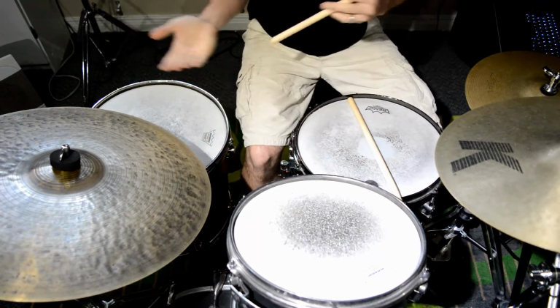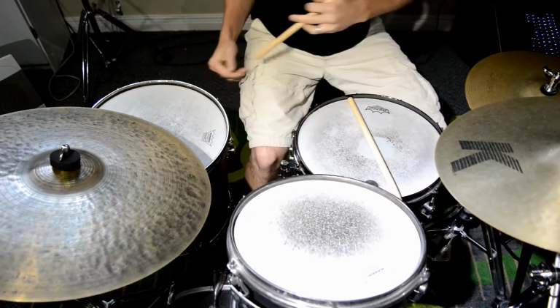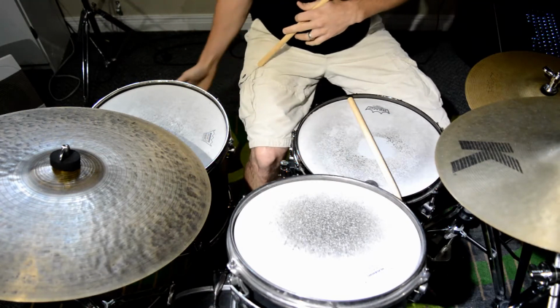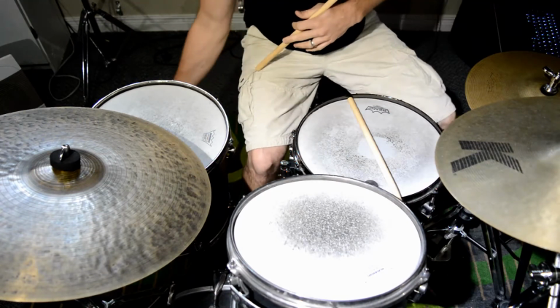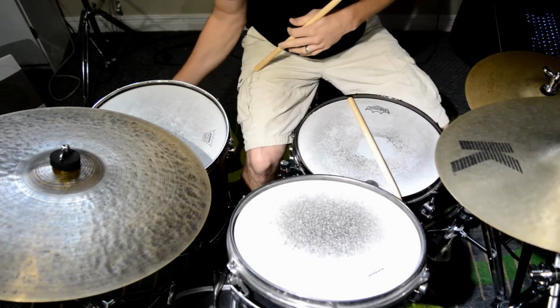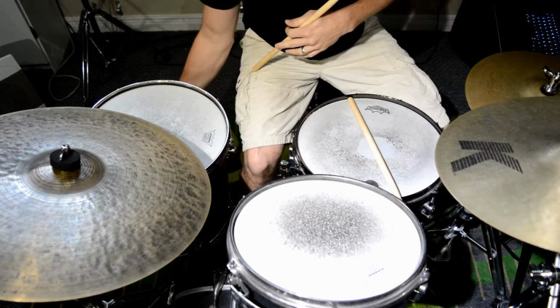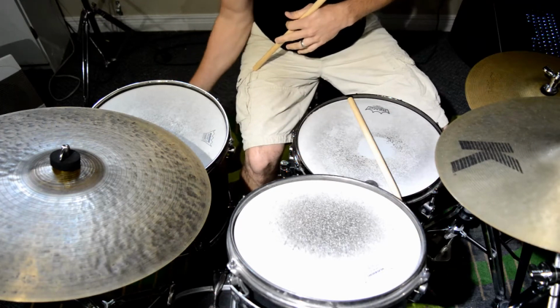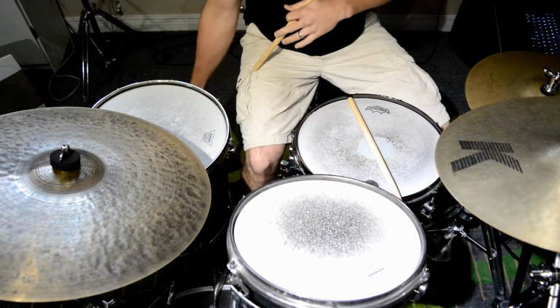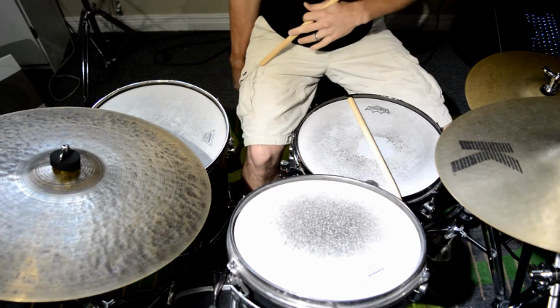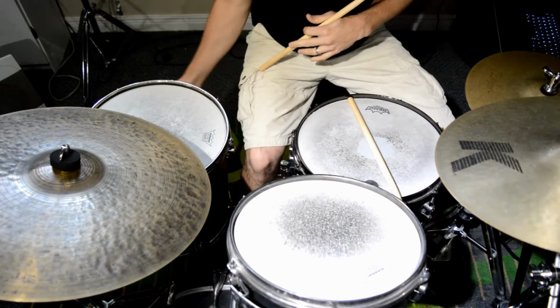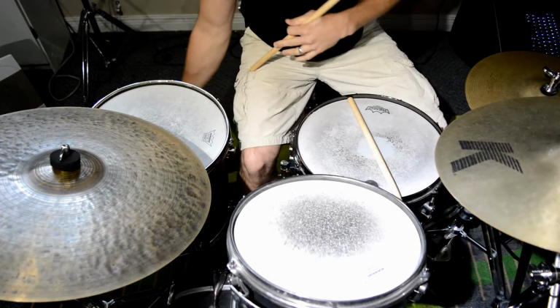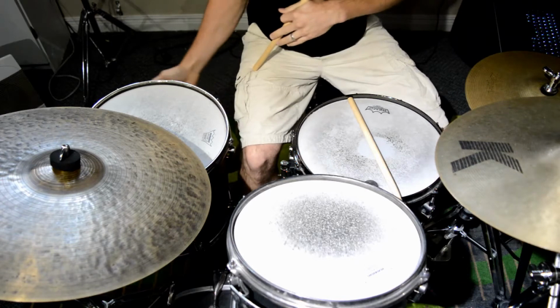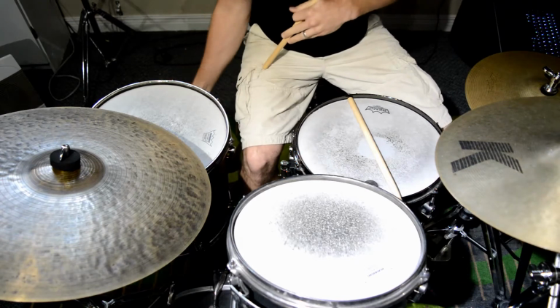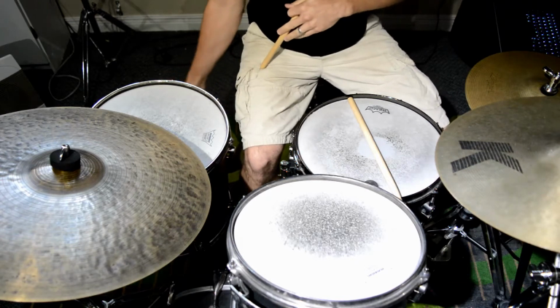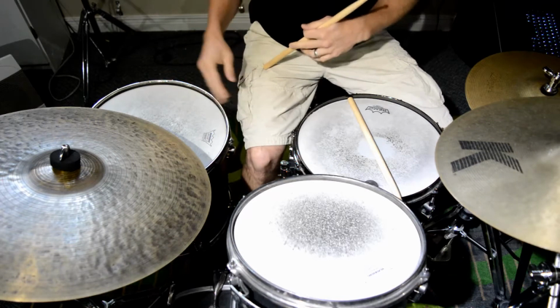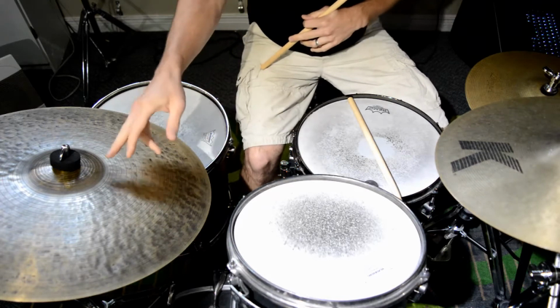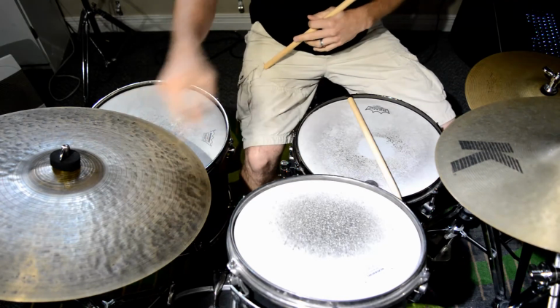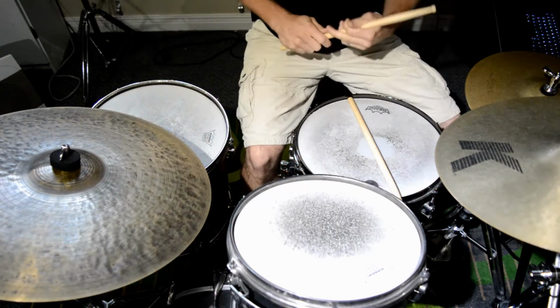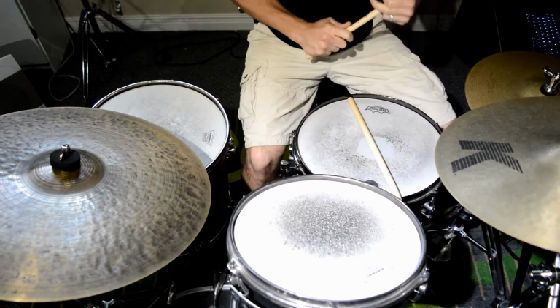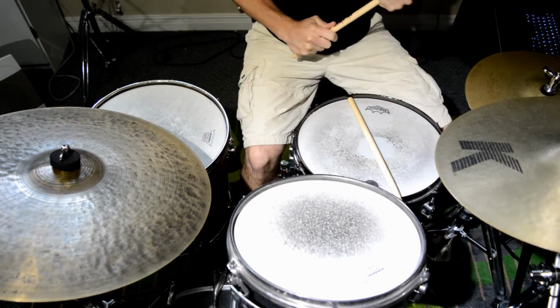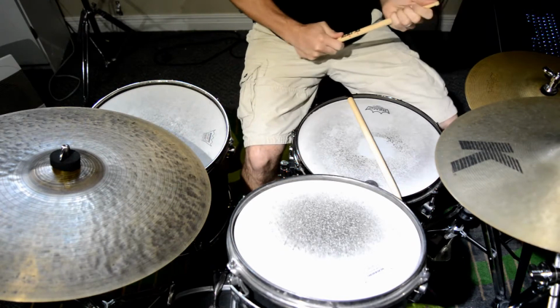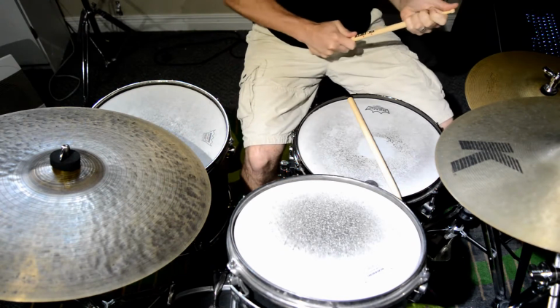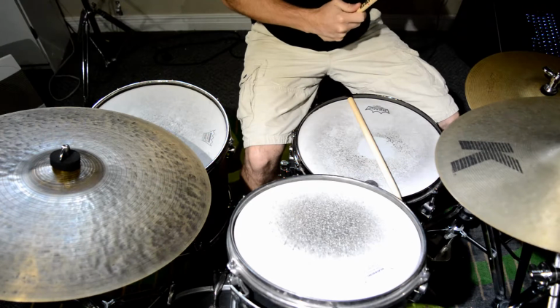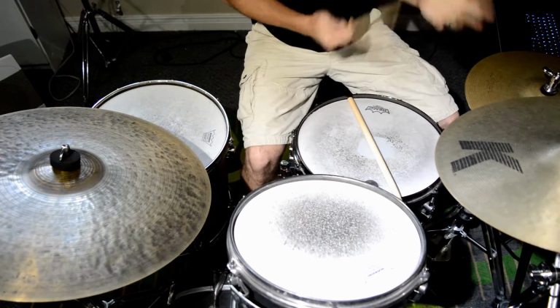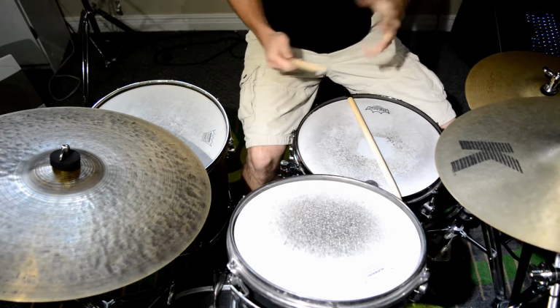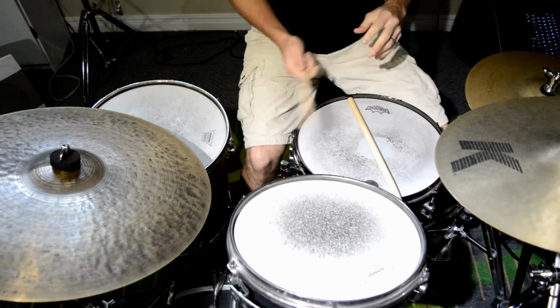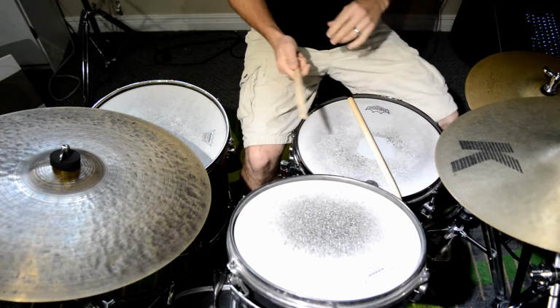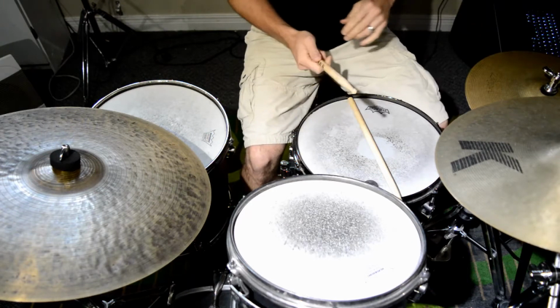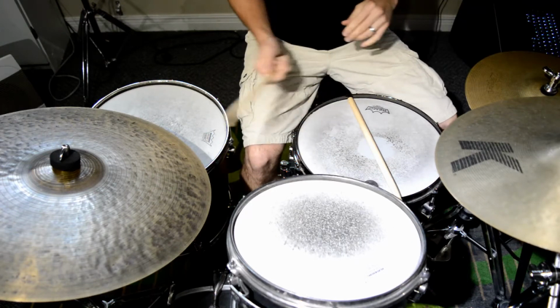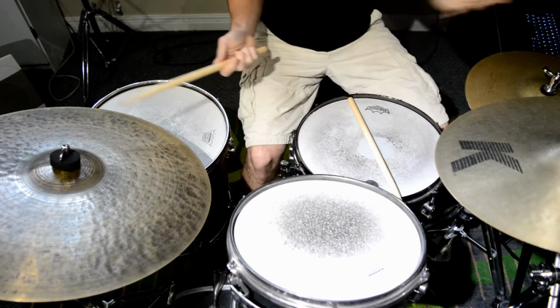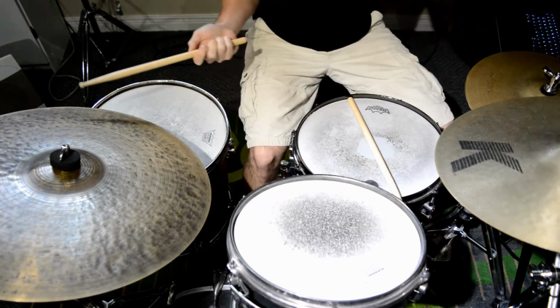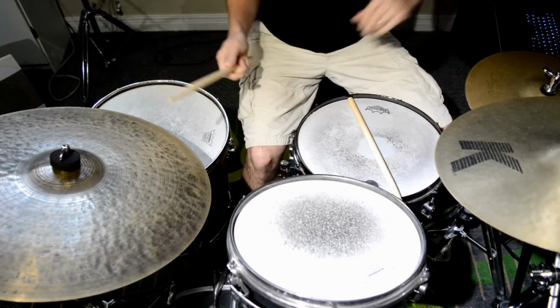Now a lot of guys, what they do is they play it on the side of their floor tom, just on the shell. I really like my floor tom — I like to keep it scratch free. So today I'm just going to play the pattern on the ride. We're going to look at the 2-3 cascara pattern. Here is the pattern, the ride pattern.